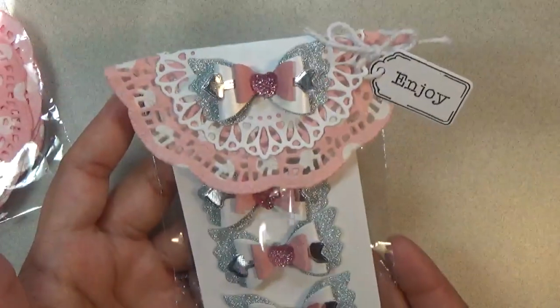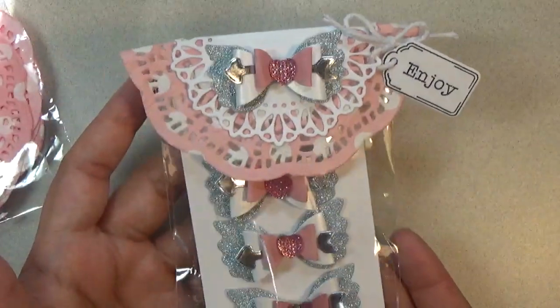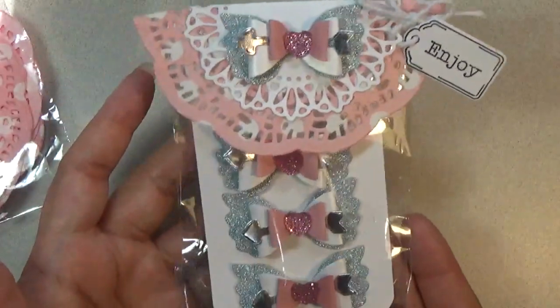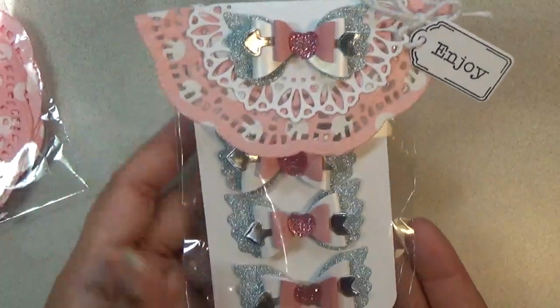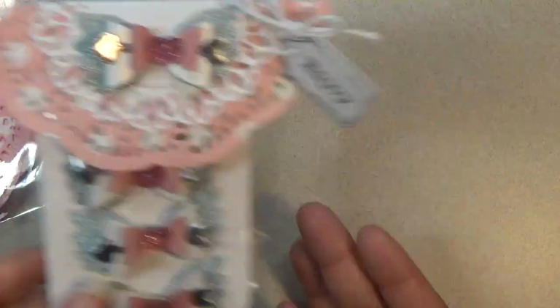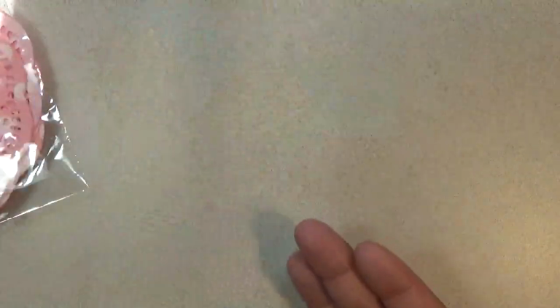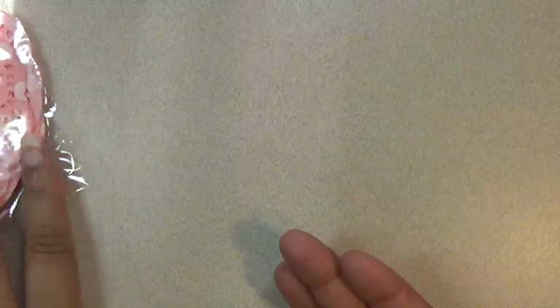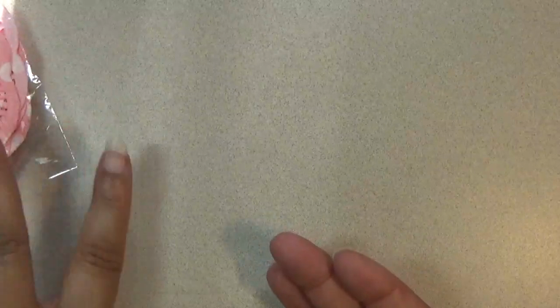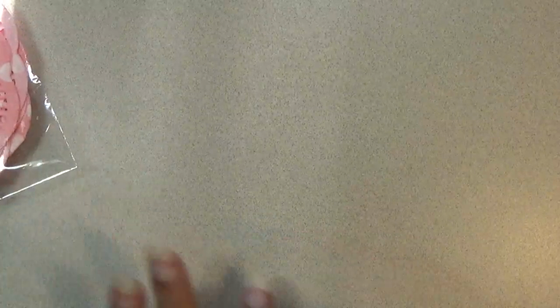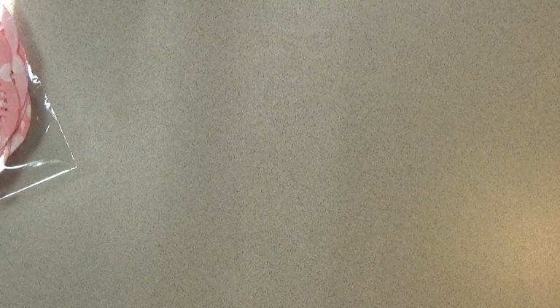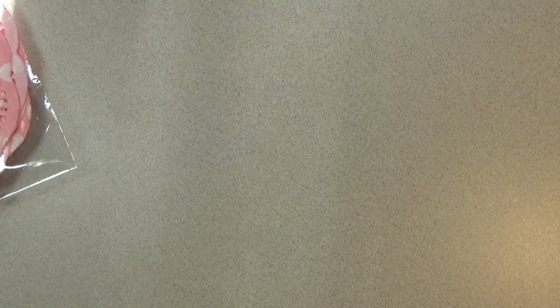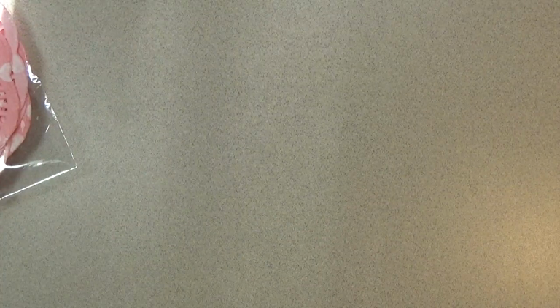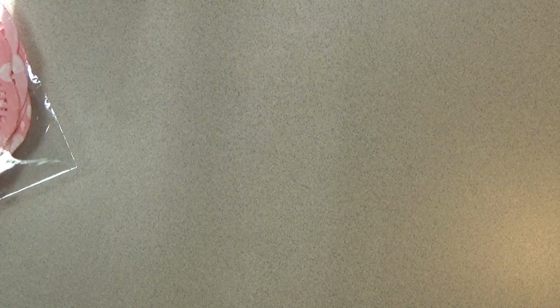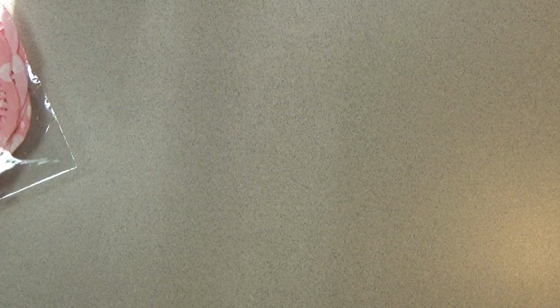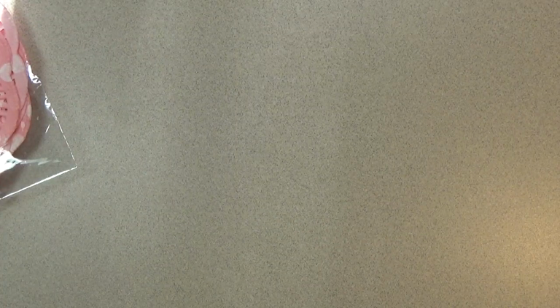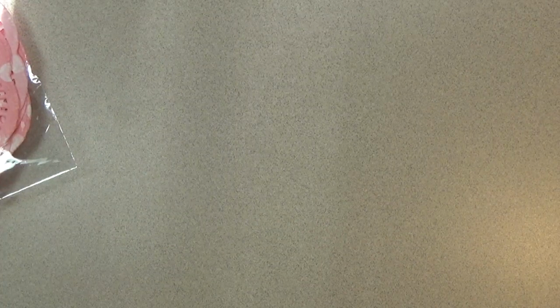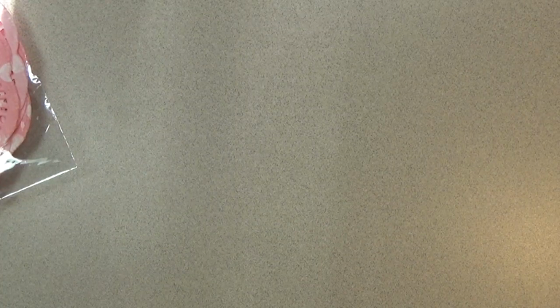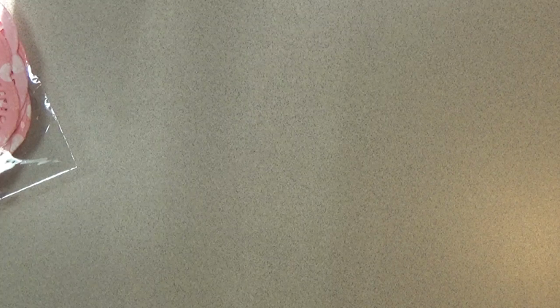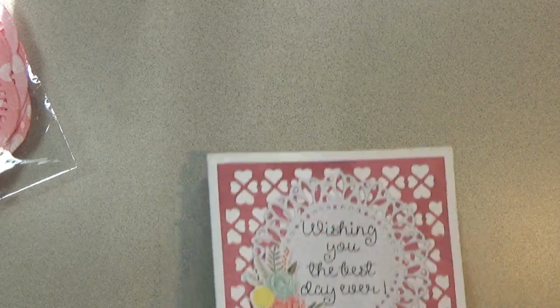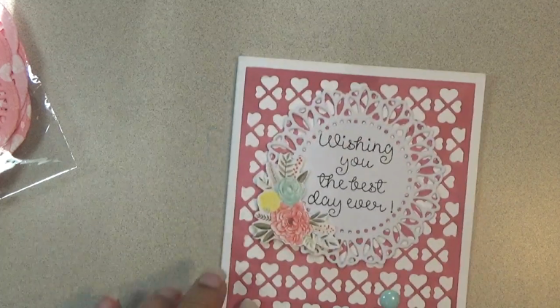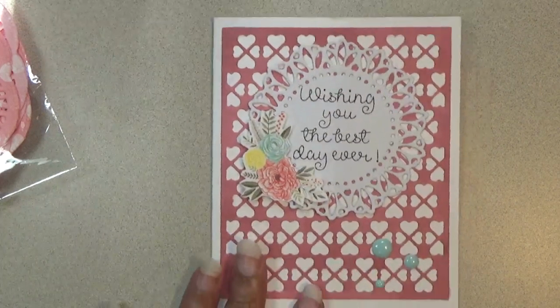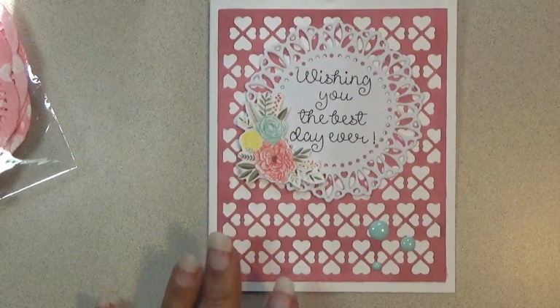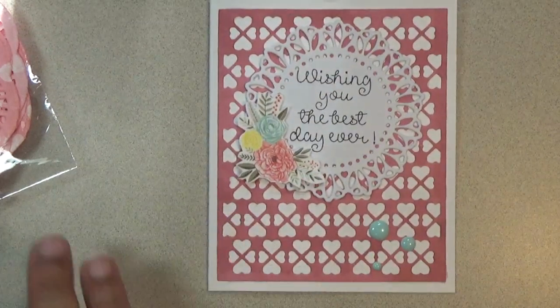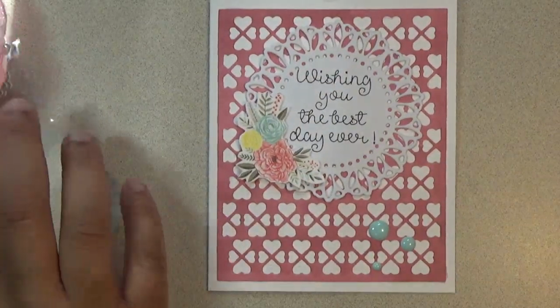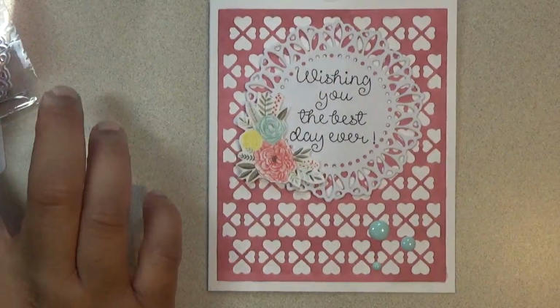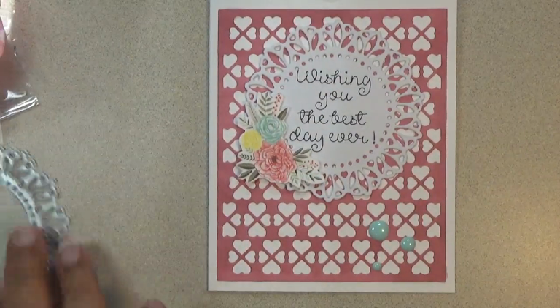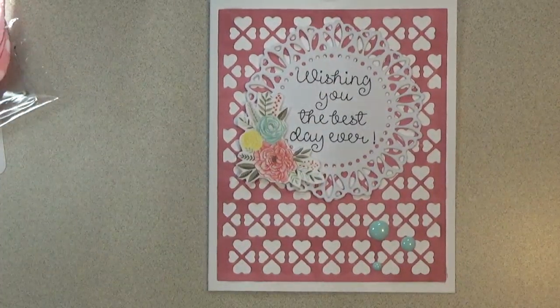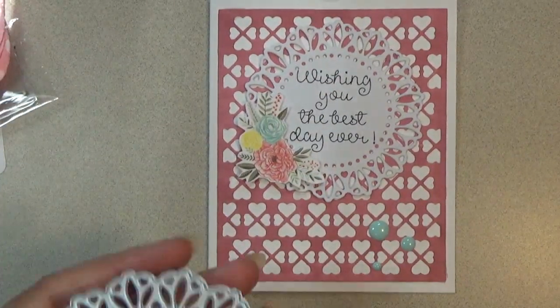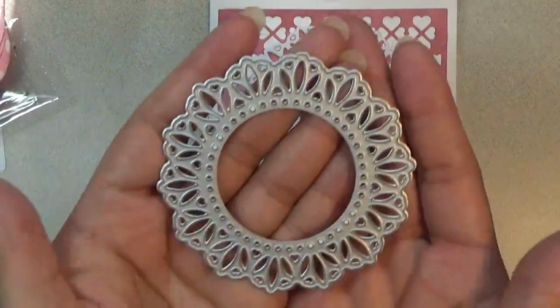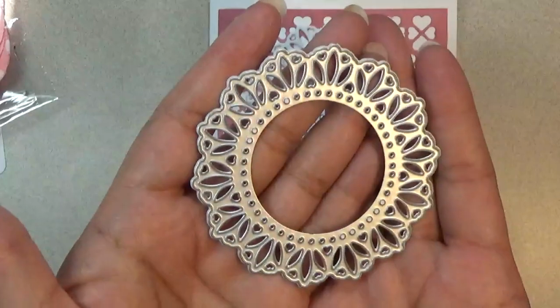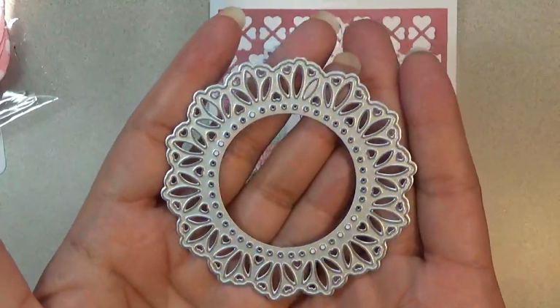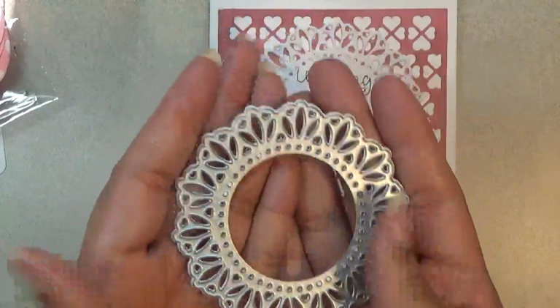I think this is really stunning. Next I have this card right here — it's really pretty. And I used this doily again, which I love.